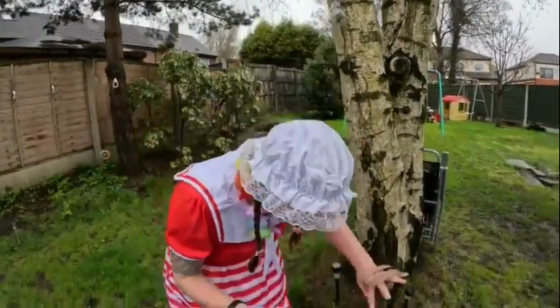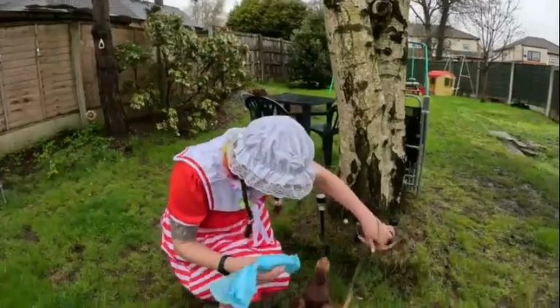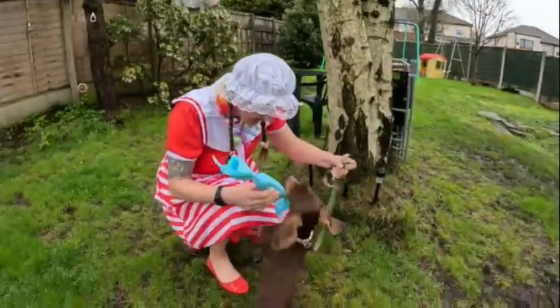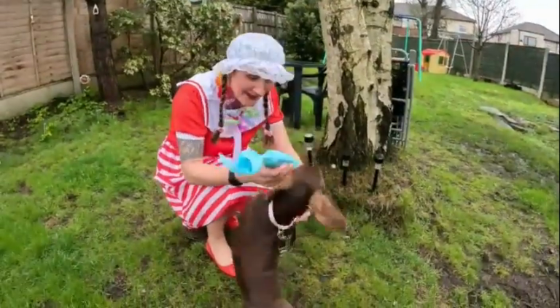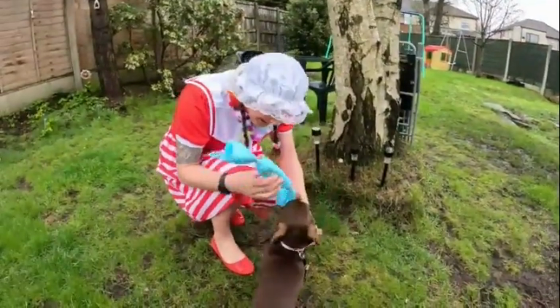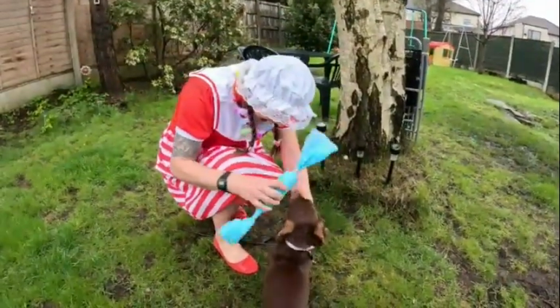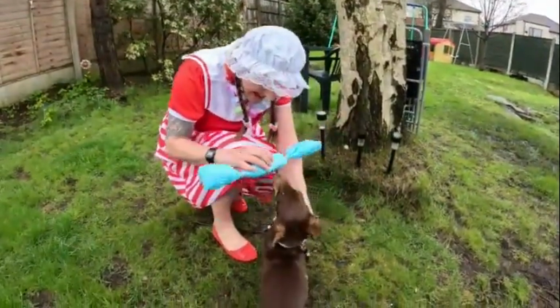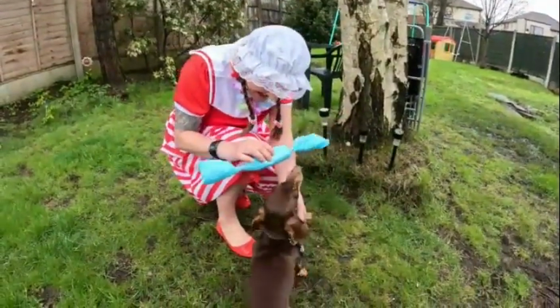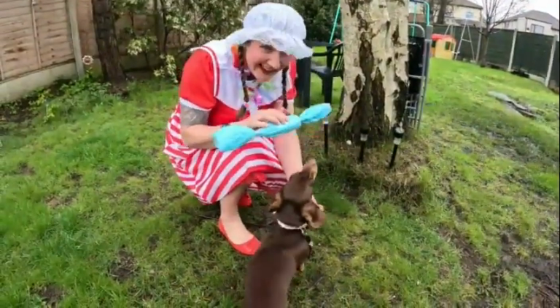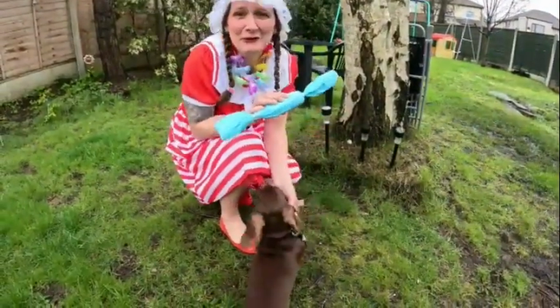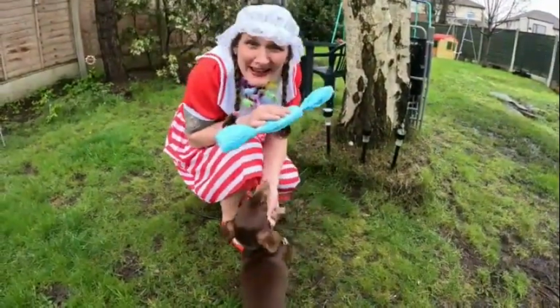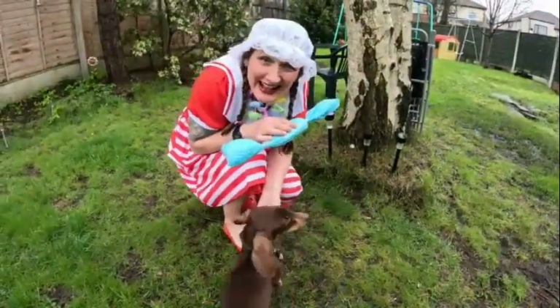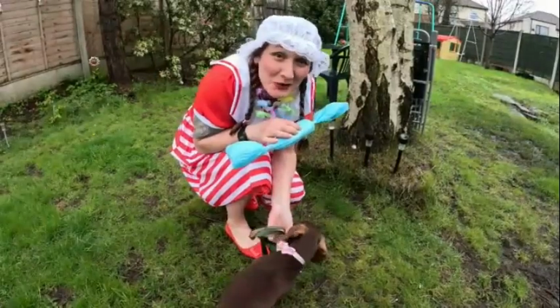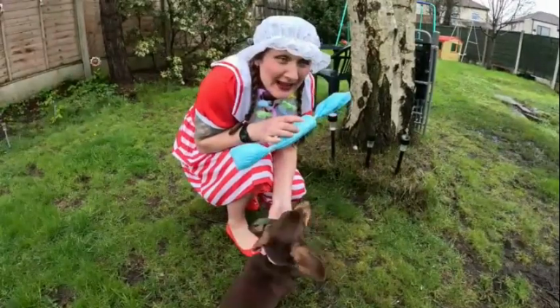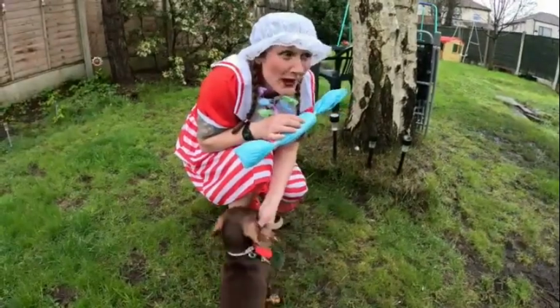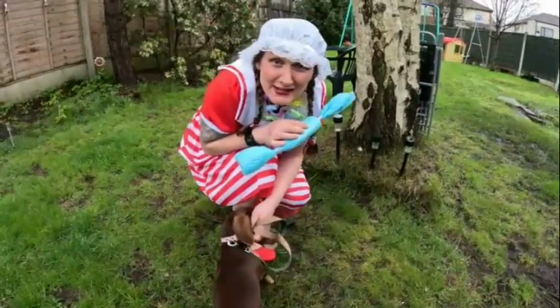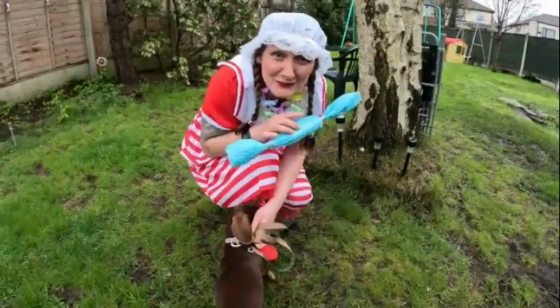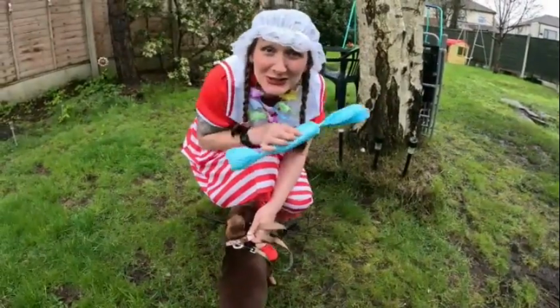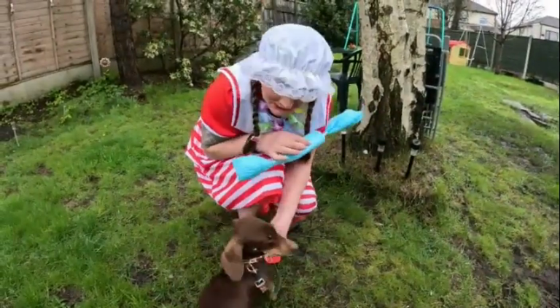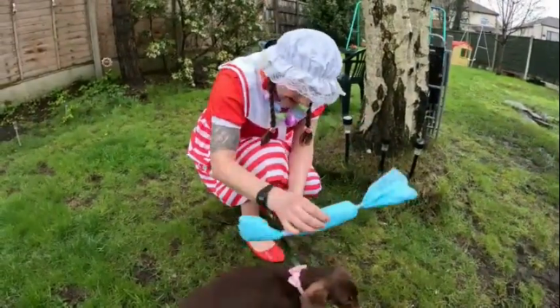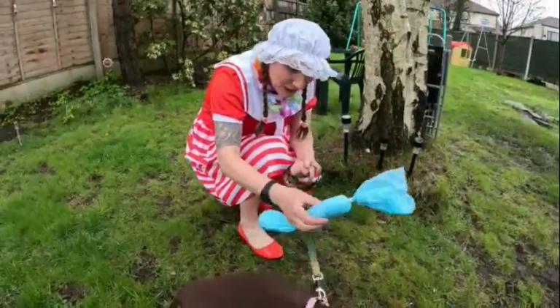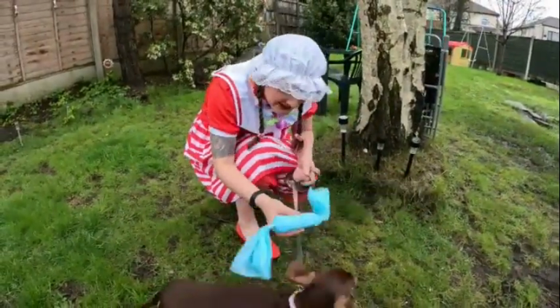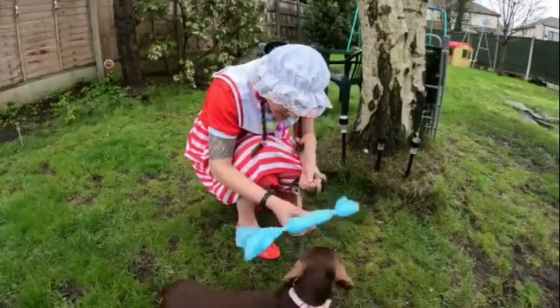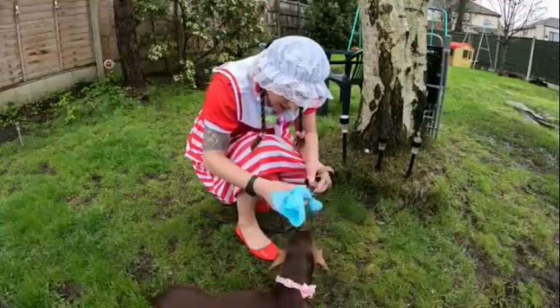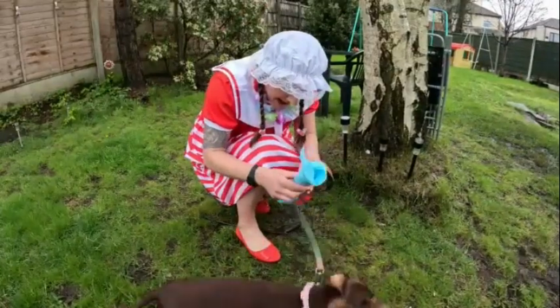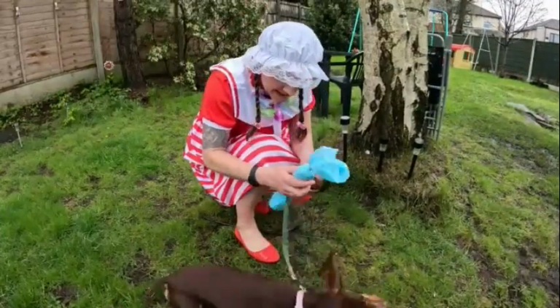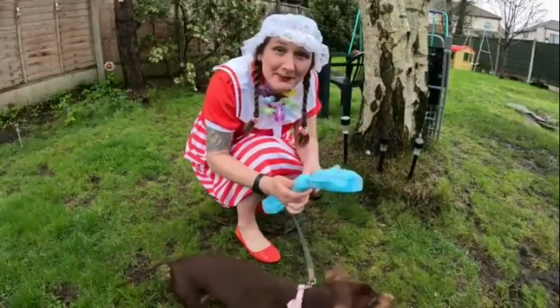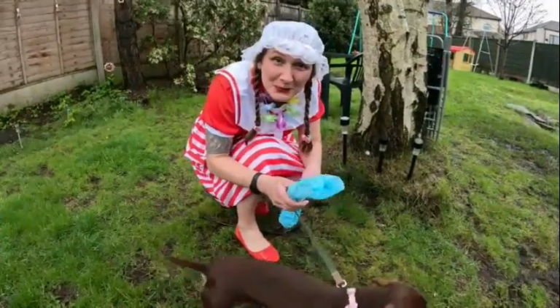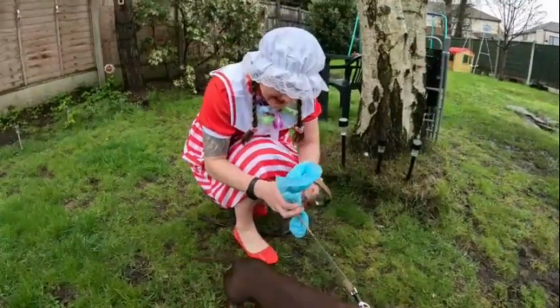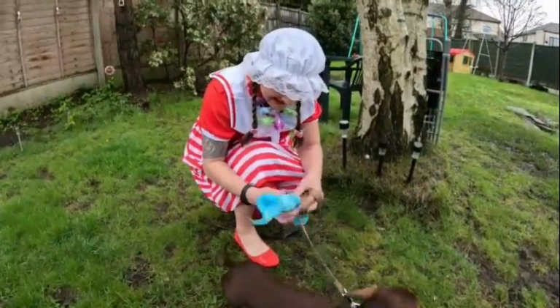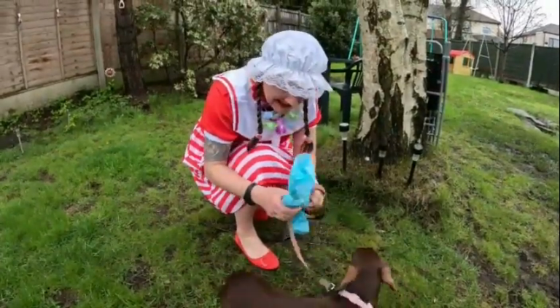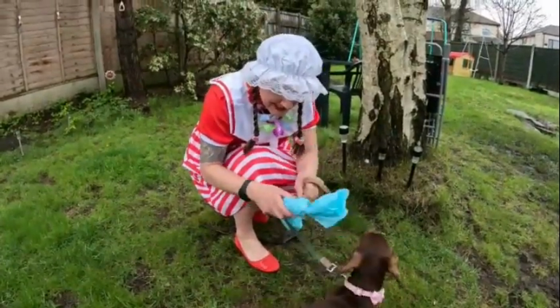Oh Truffle, look, what do we have here? Oh, it's raining. I don't think I'm quite dressed for this rain, do you children? Look, what's this Truffle? Wow, looks like a big suit. Let's get into it.